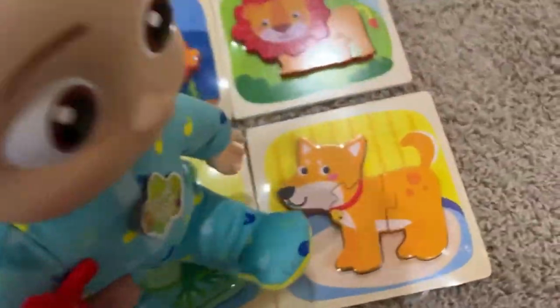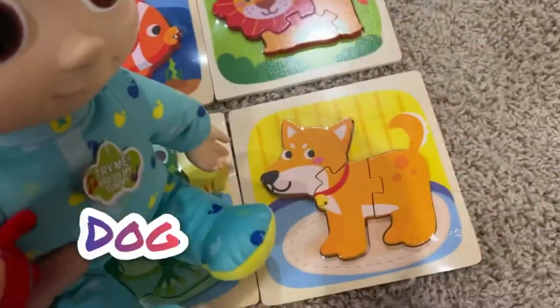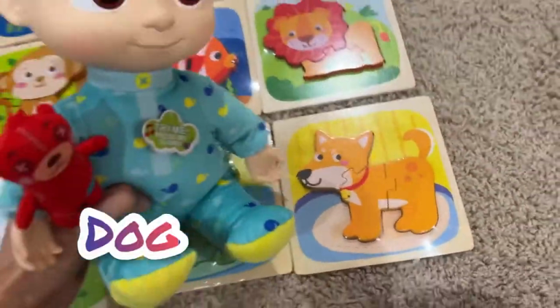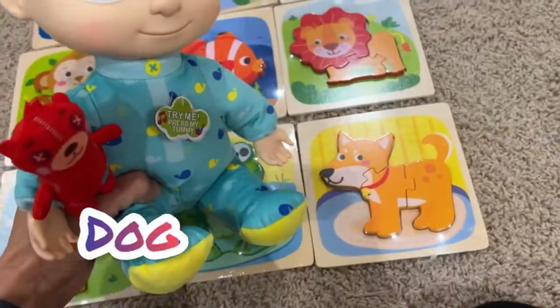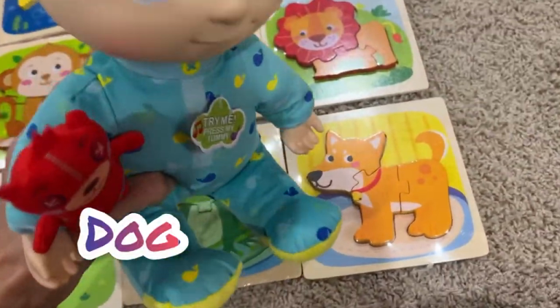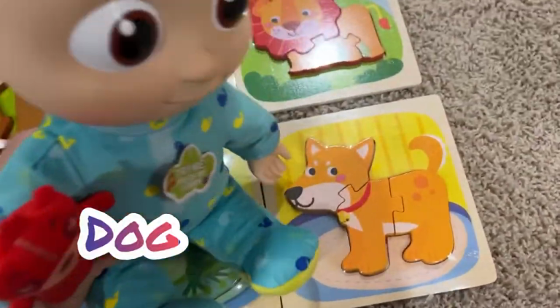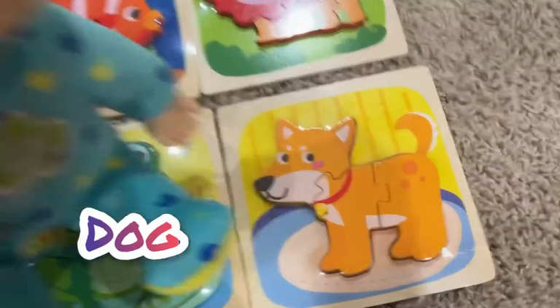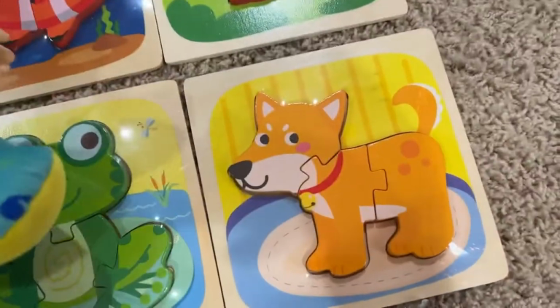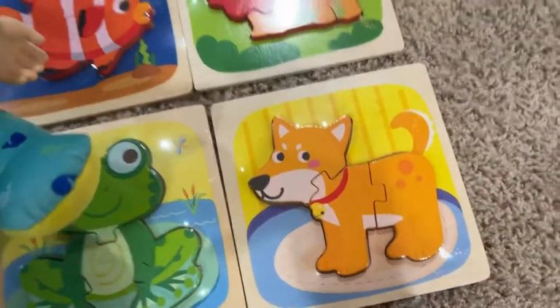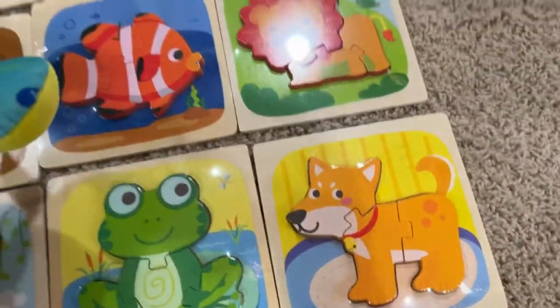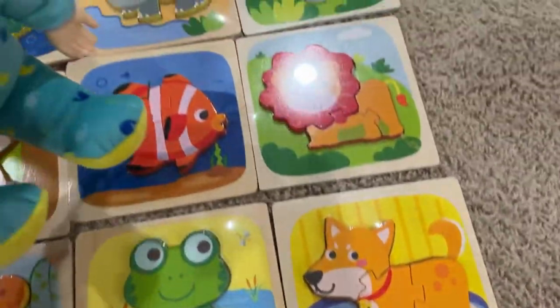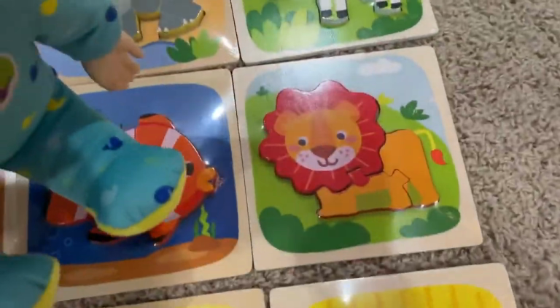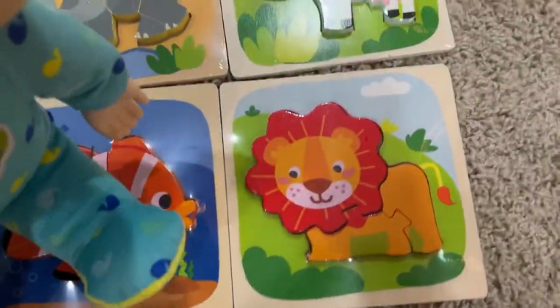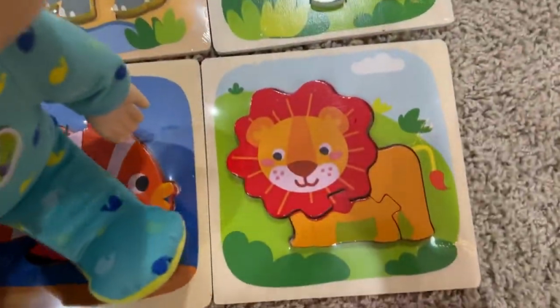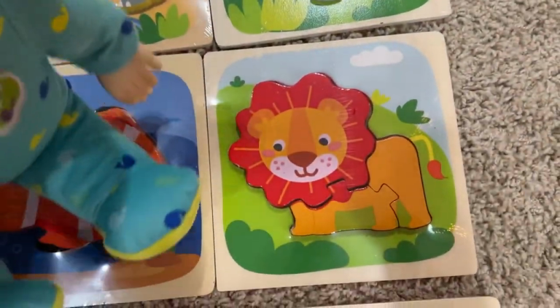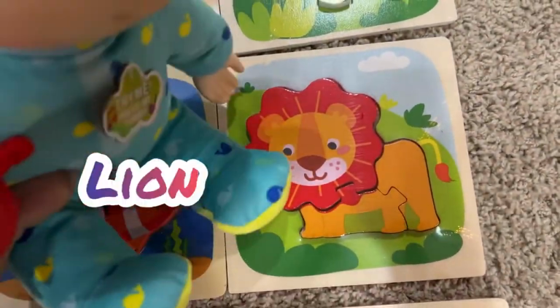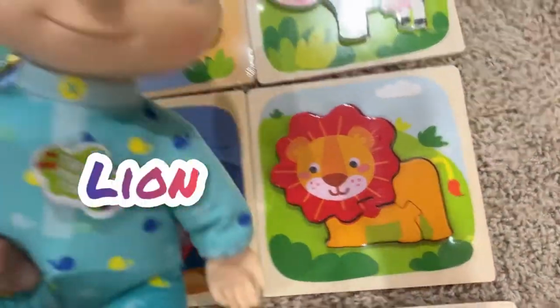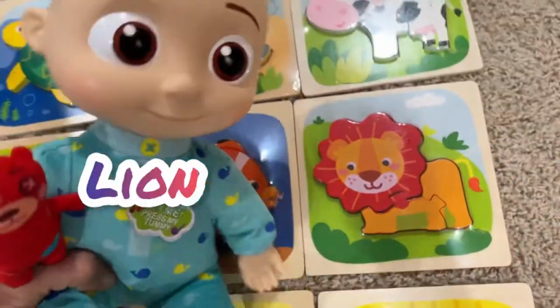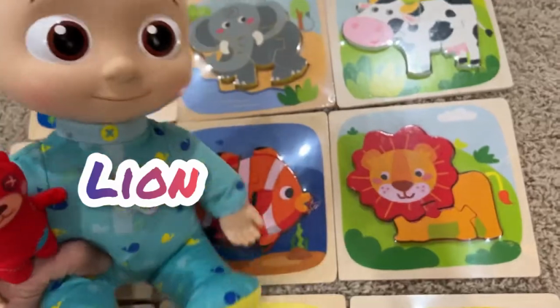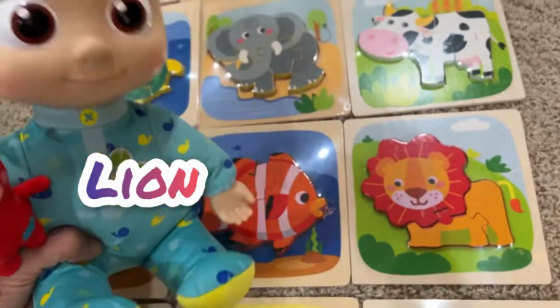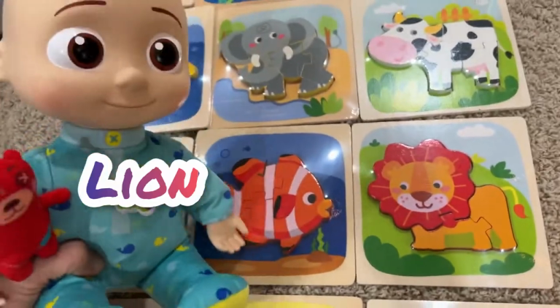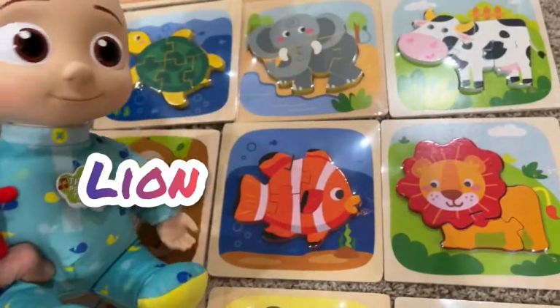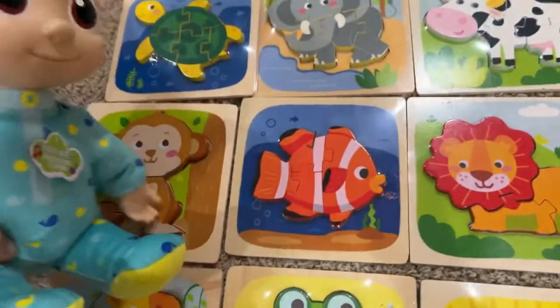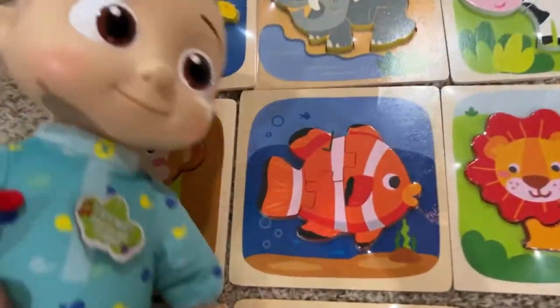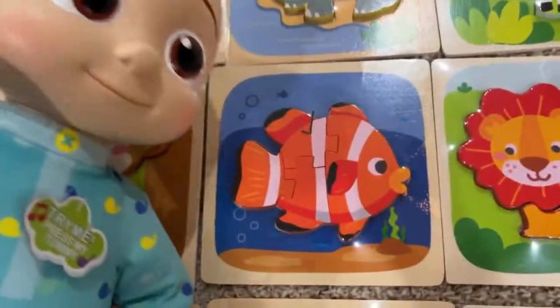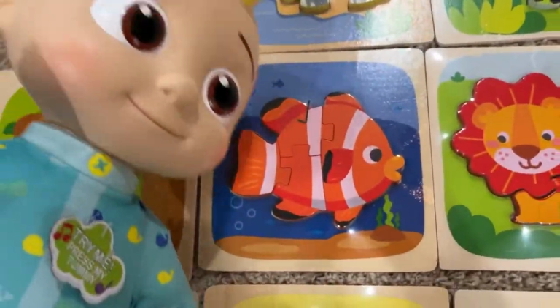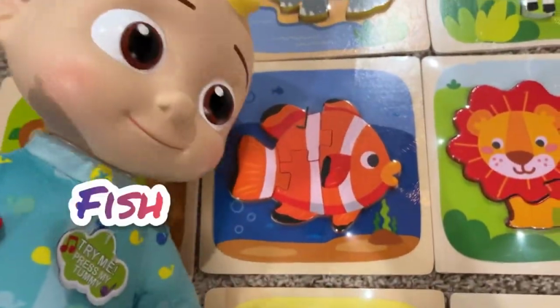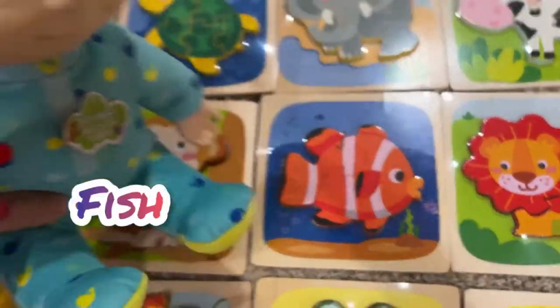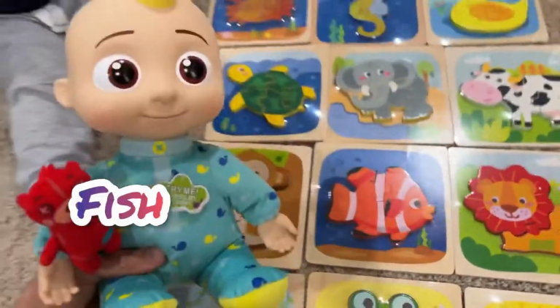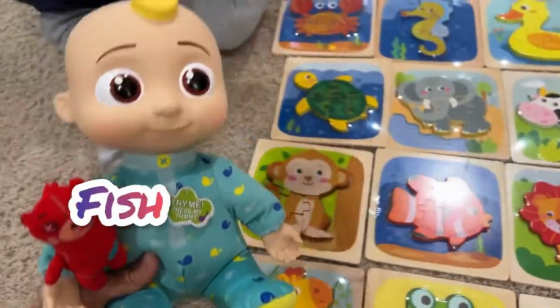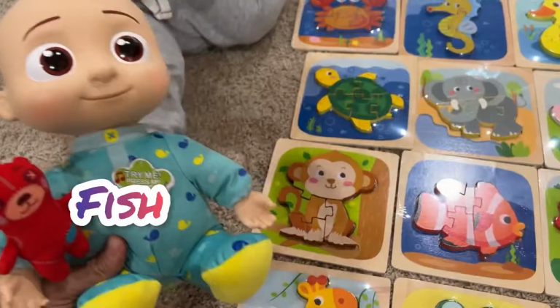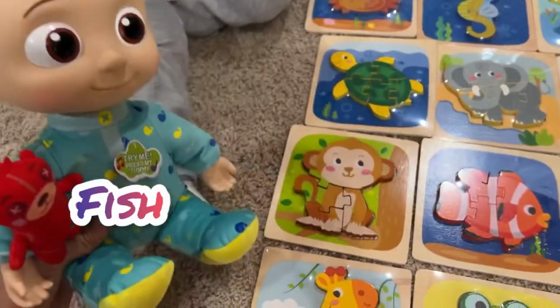And a dog. Dog. Woof, woof. Yeah, that's a puzzle dog. This is the lion. That's the lion. And this is a clownfish. Clownfish. Fish lives in the water.